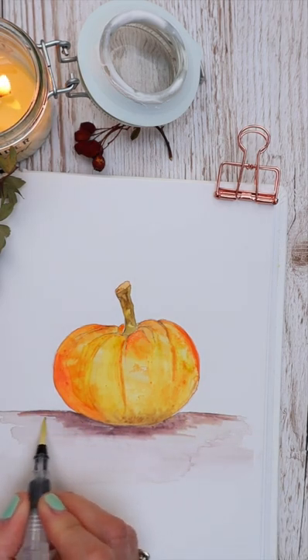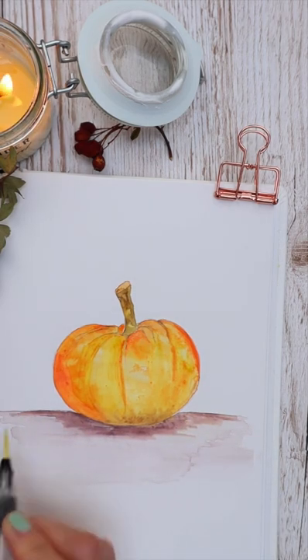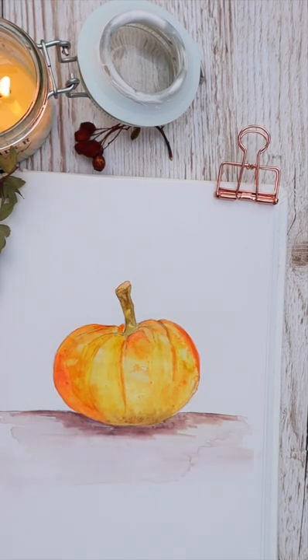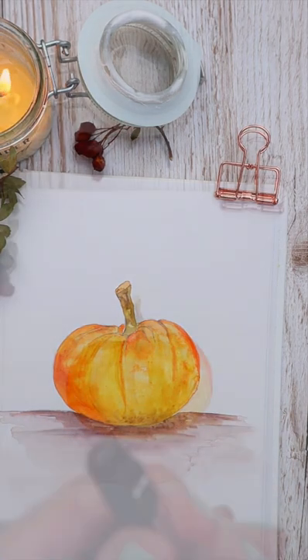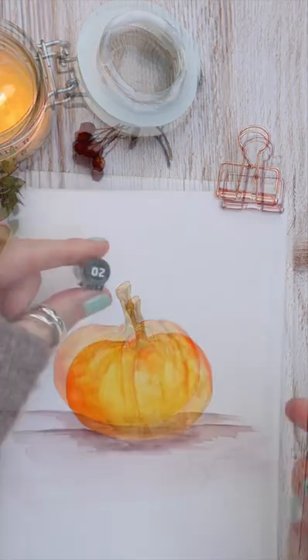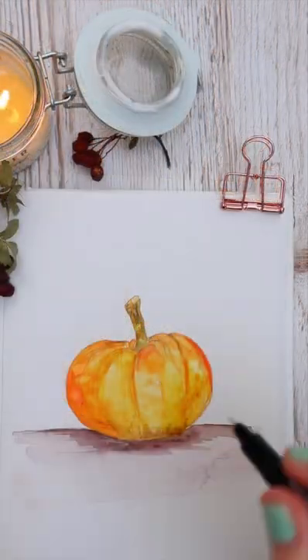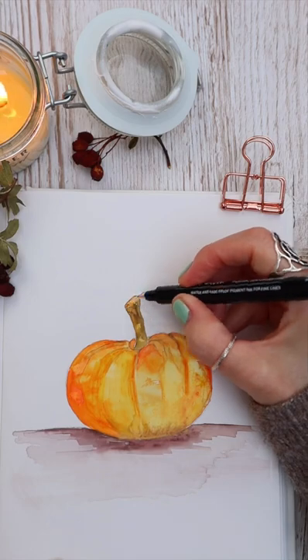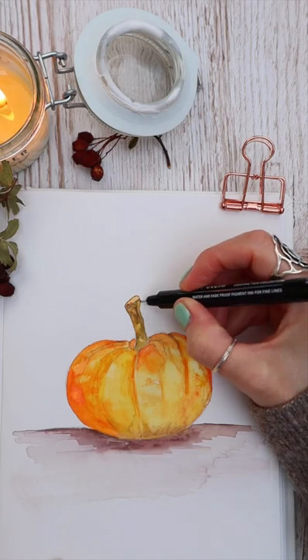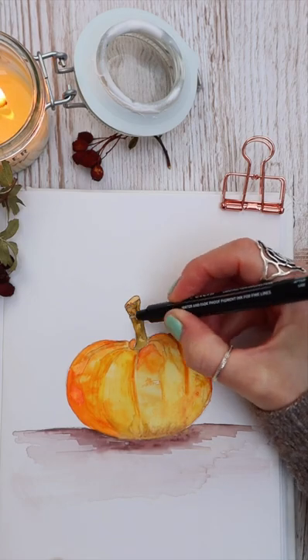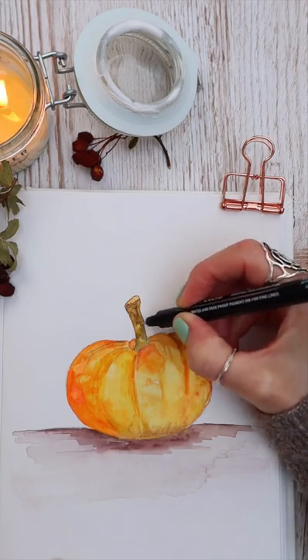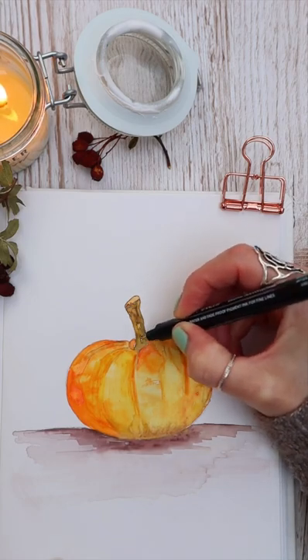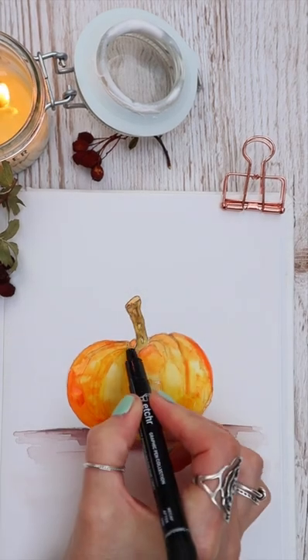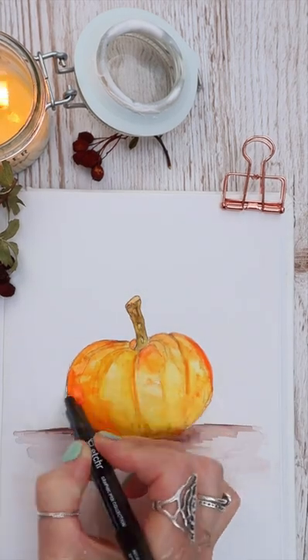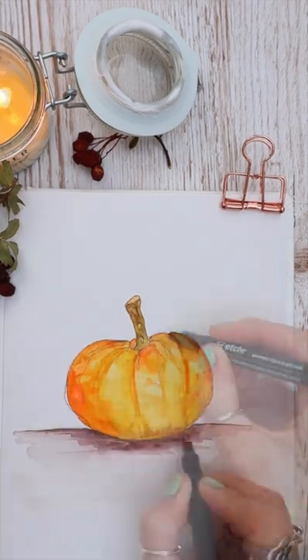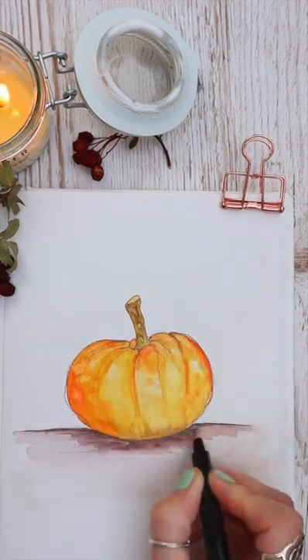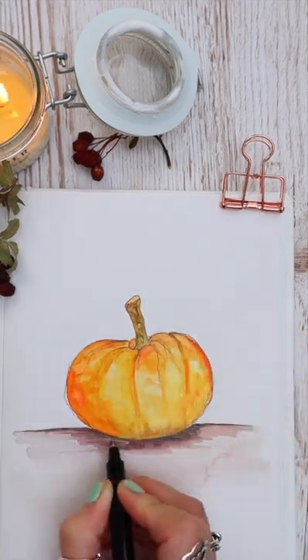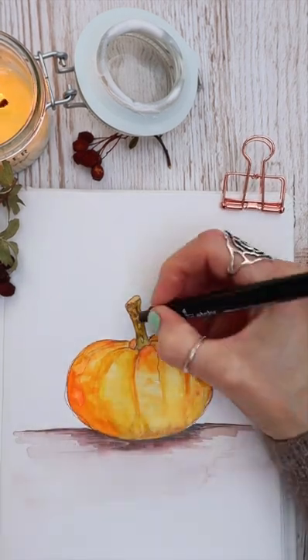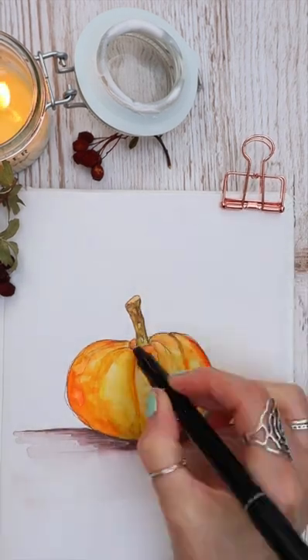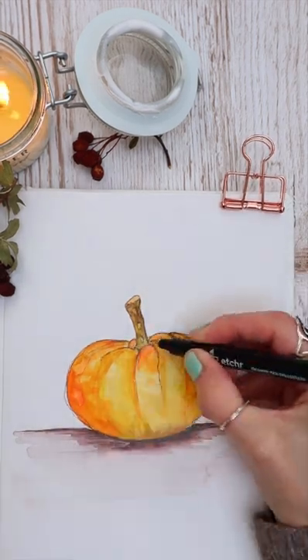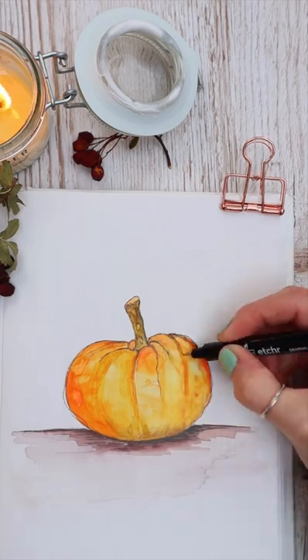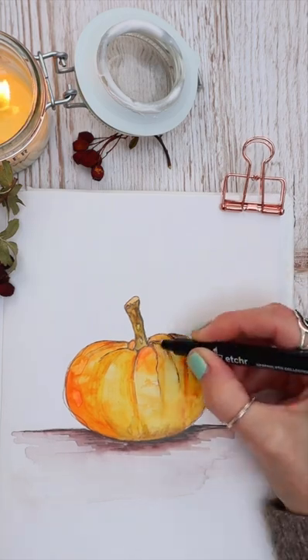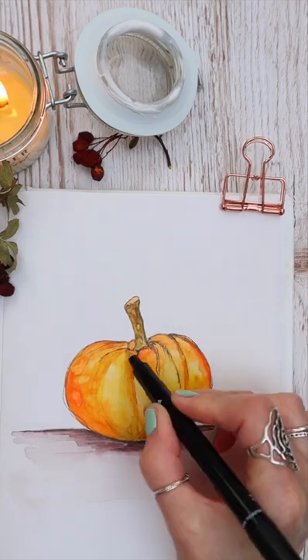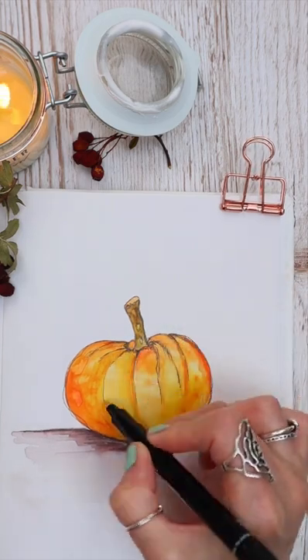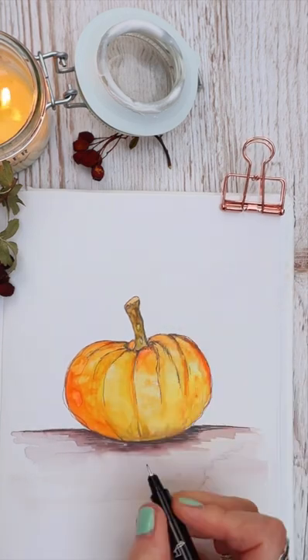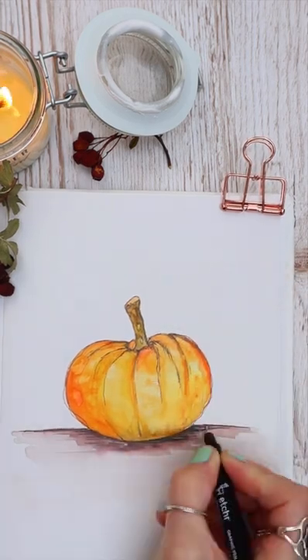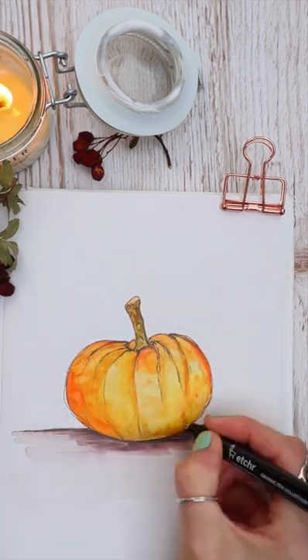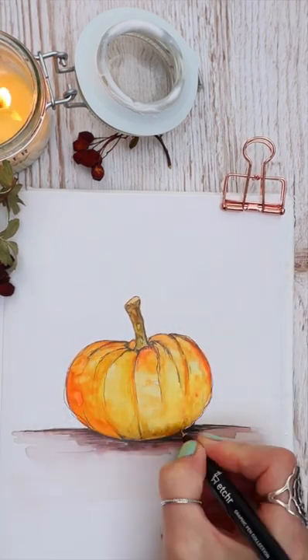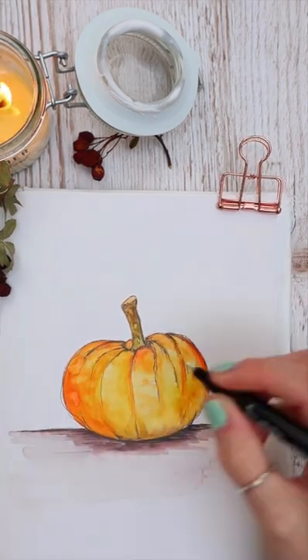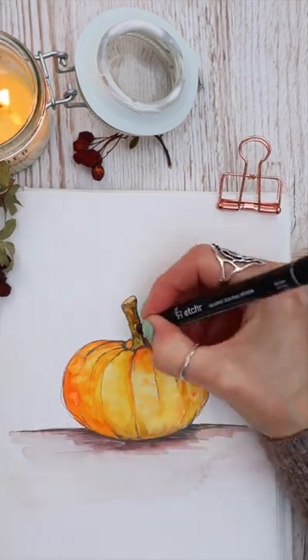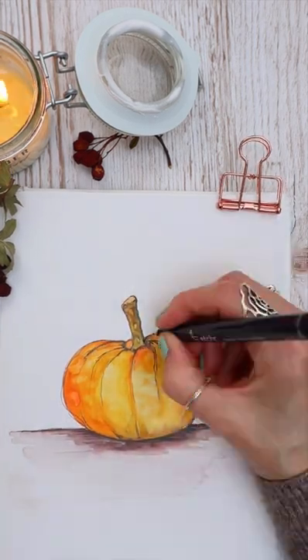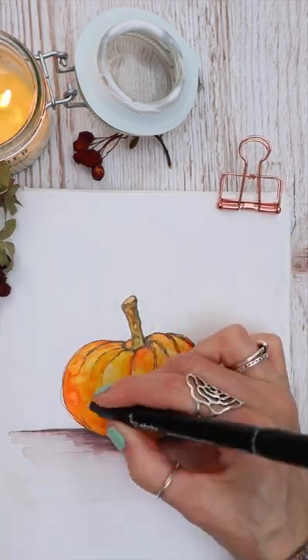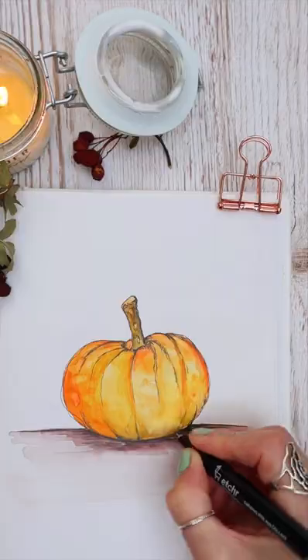Once I'm happy with the overall design, I go in with my fineliner pen to add some detail. This paper takes the fineliner pen really, really well and I'm really happy with the result. Let me know what you think.